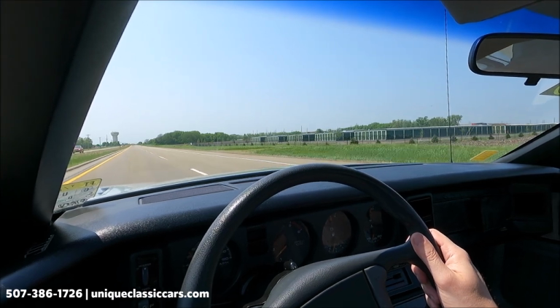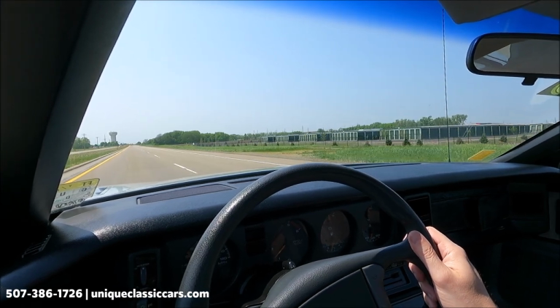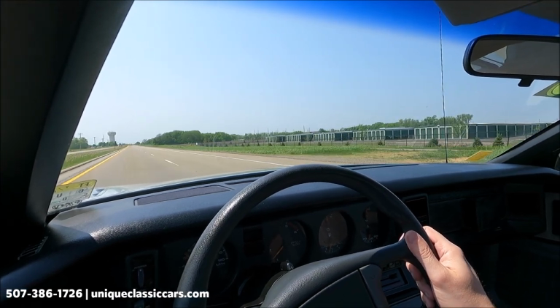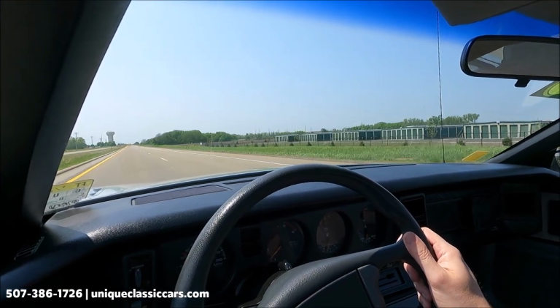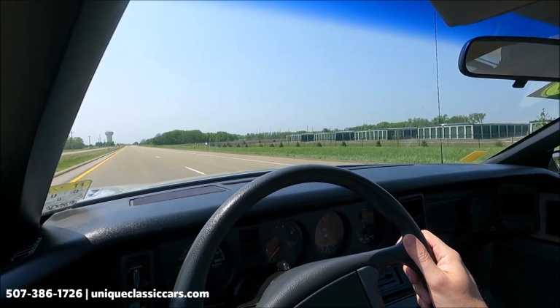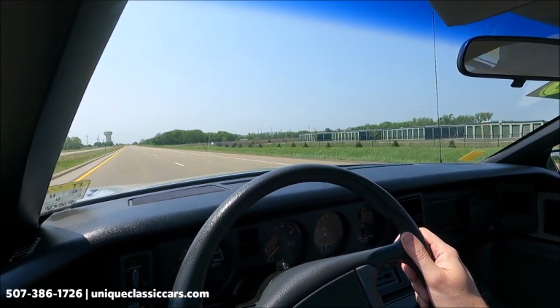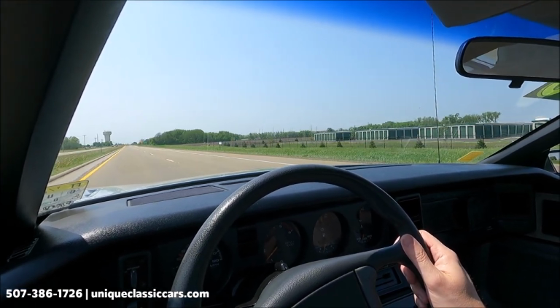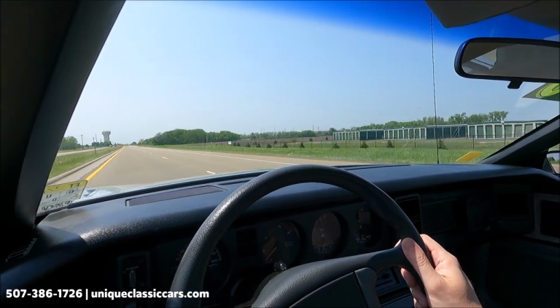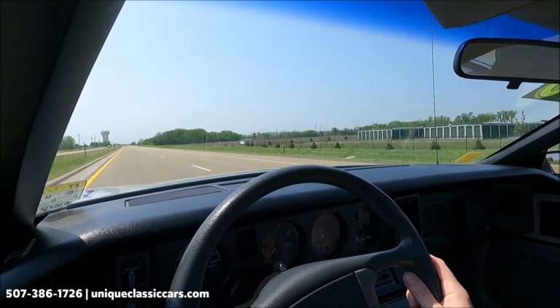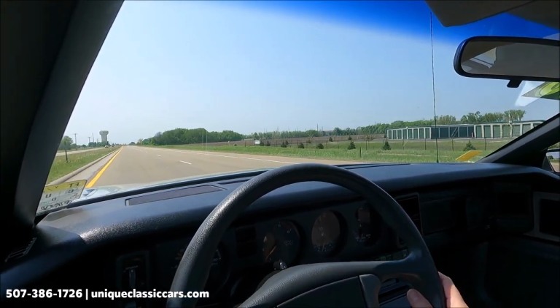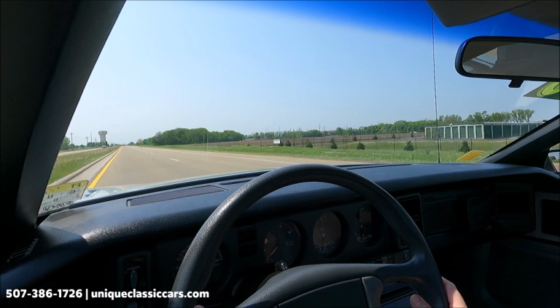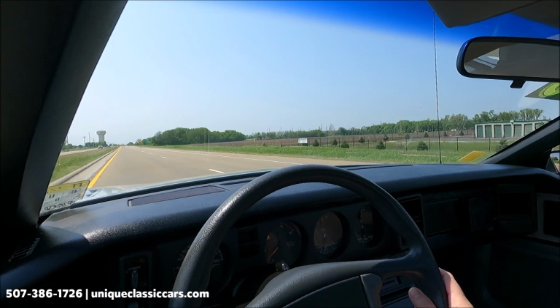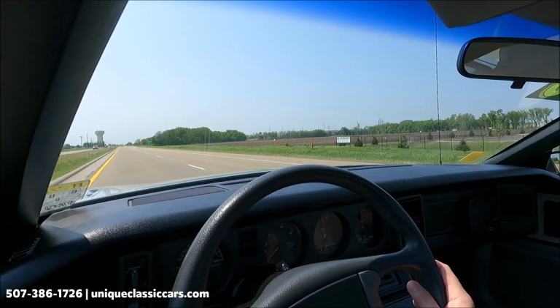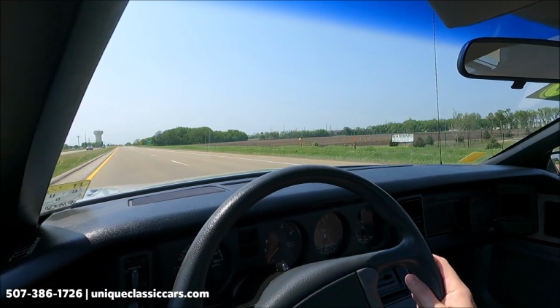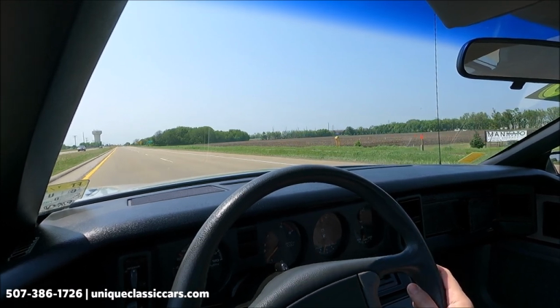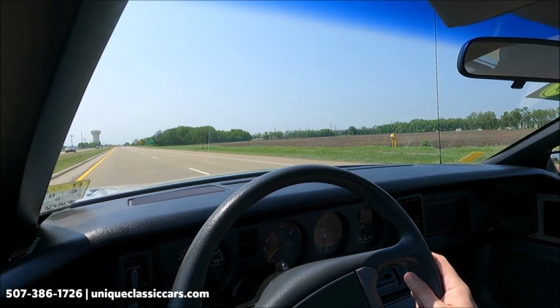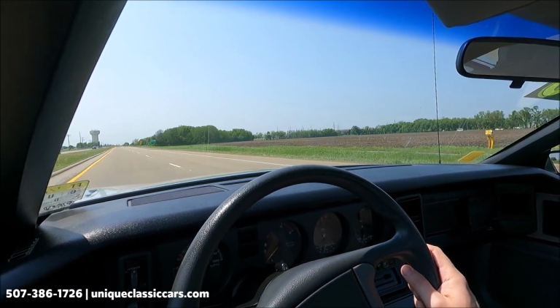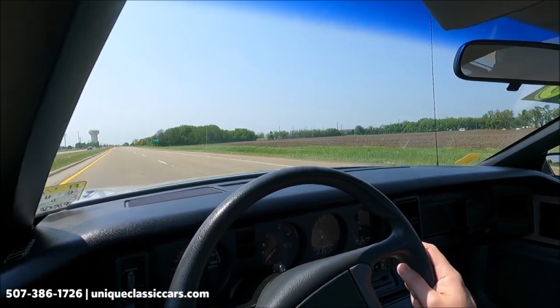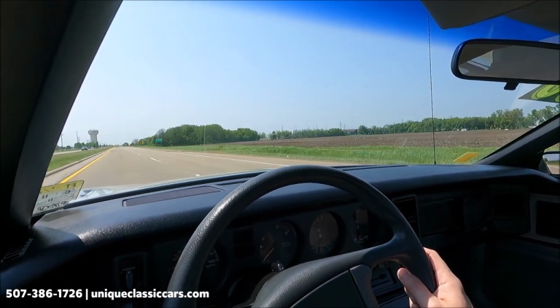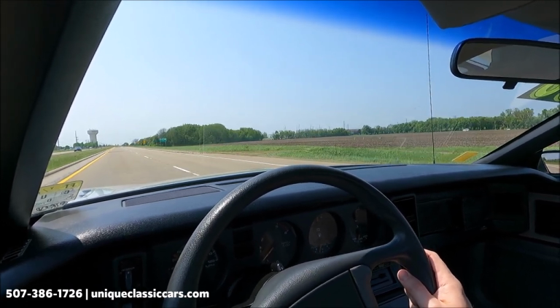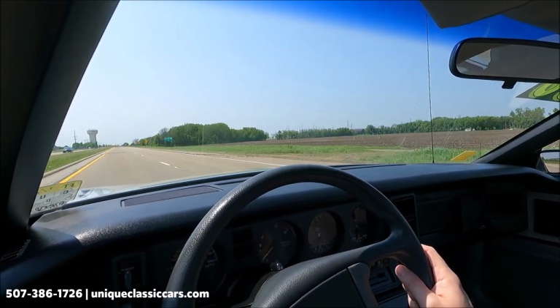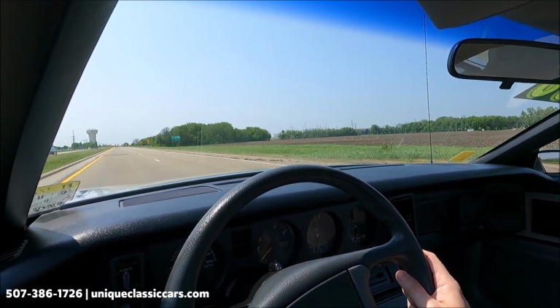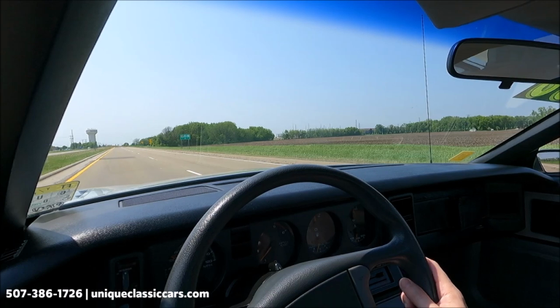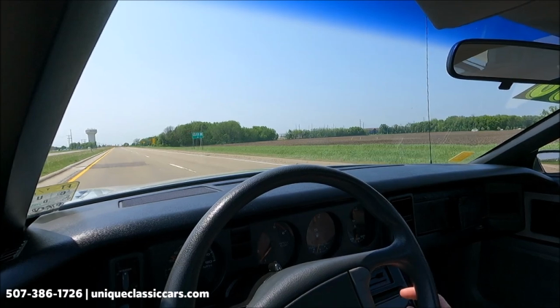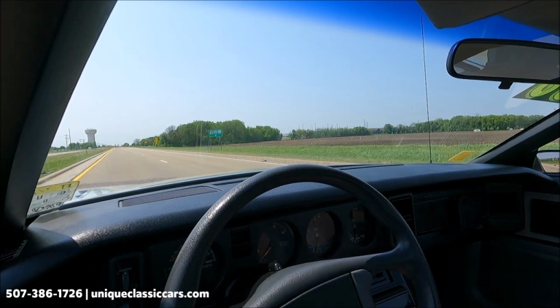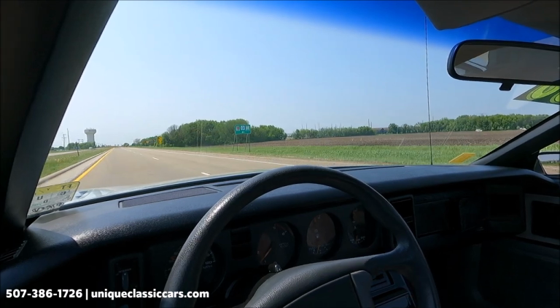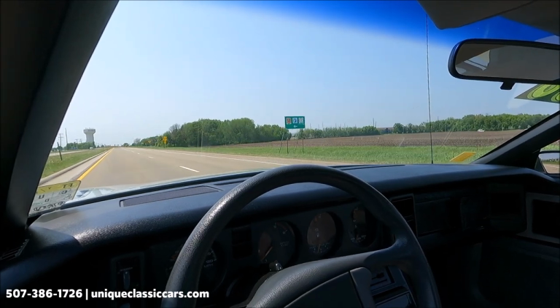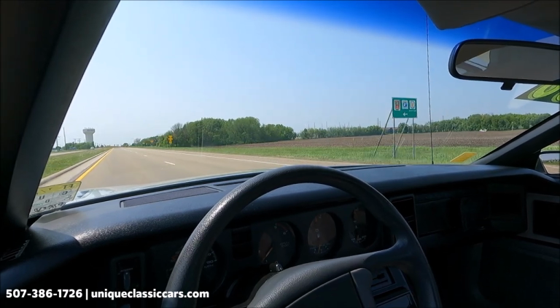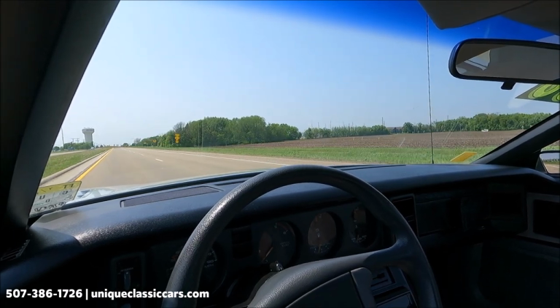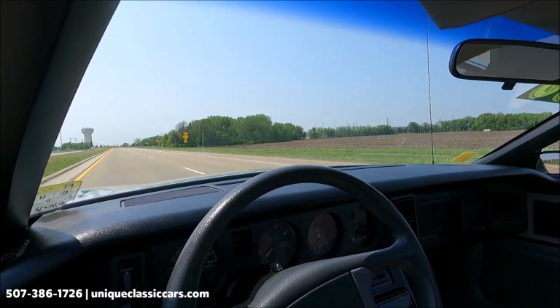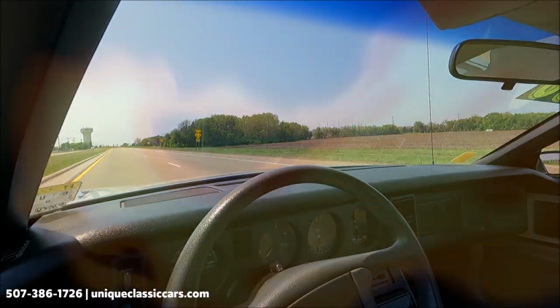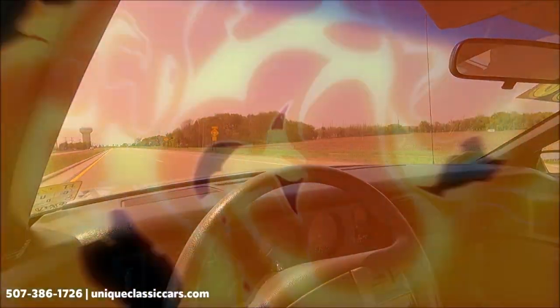Corners well also — does not lean in the corners; it hugs the ground well. Very nice-looking car, silver inside and out with some black accents including the dash. Take a look at all the details and pictures of this Trans Am at uniqueclassiccars.com.